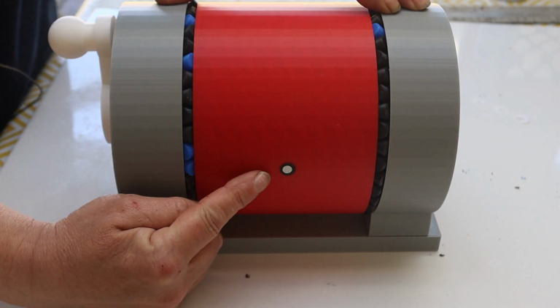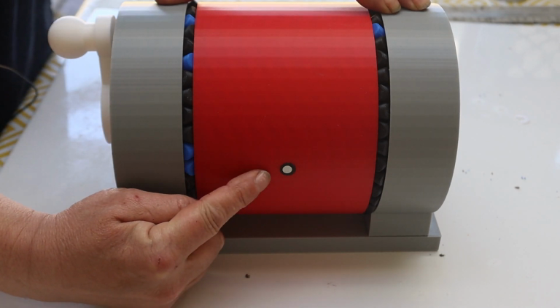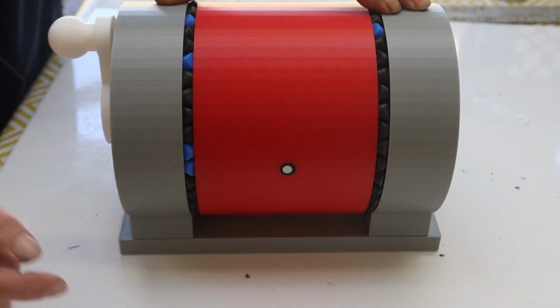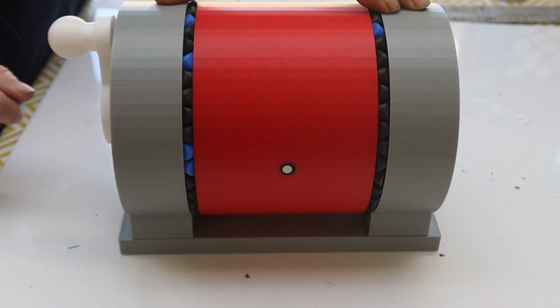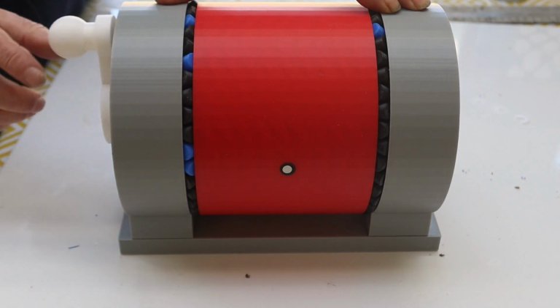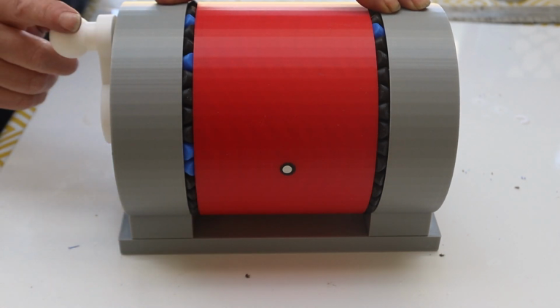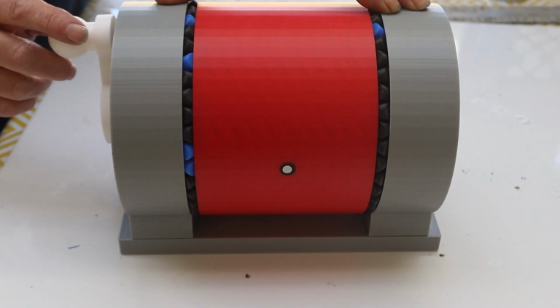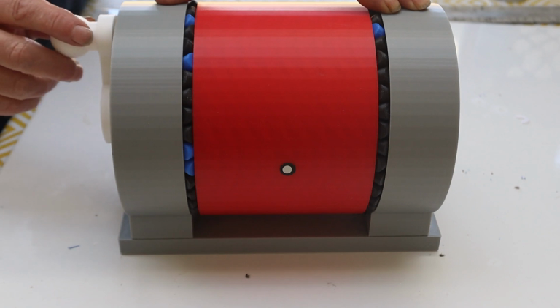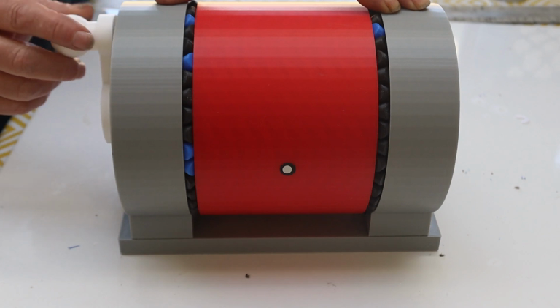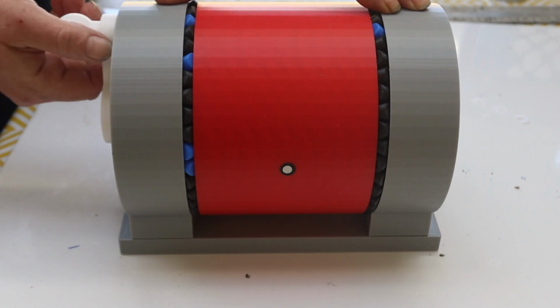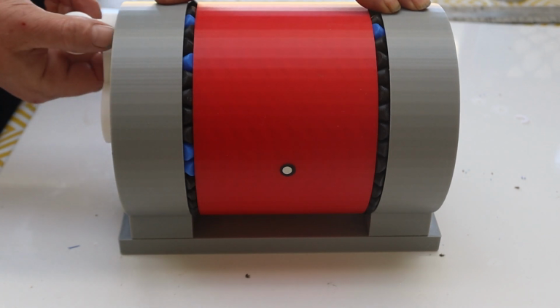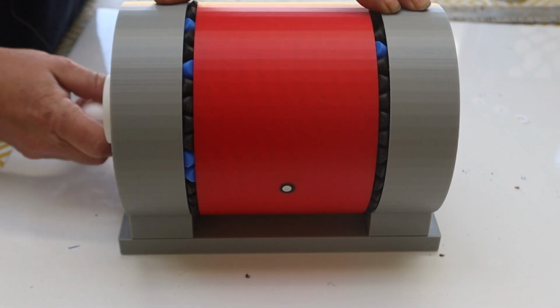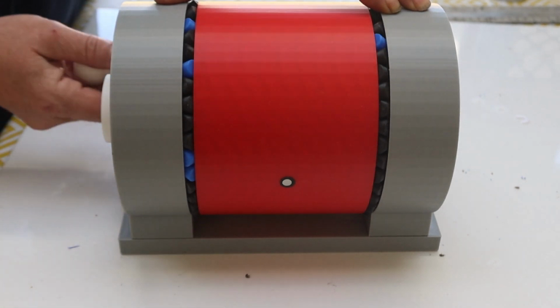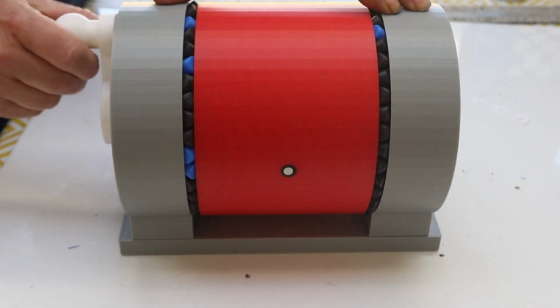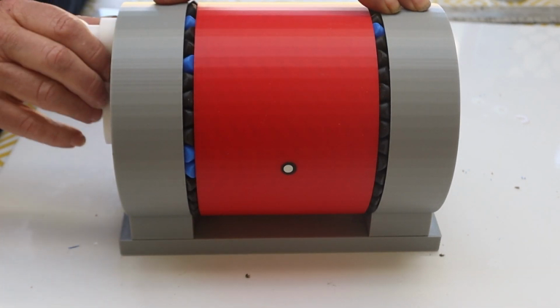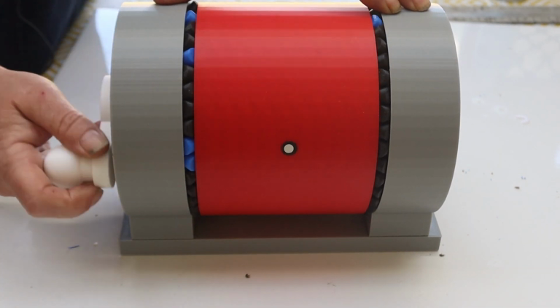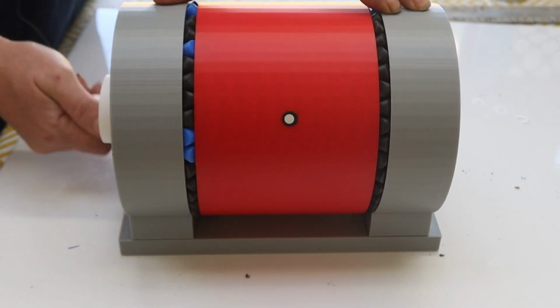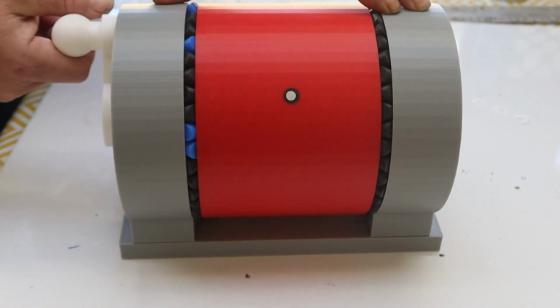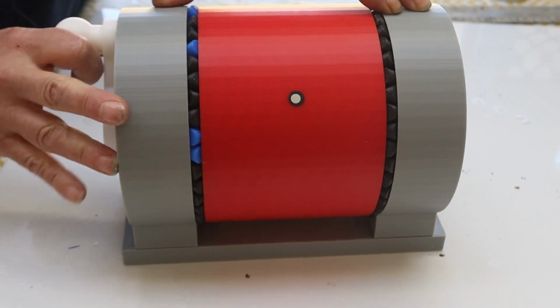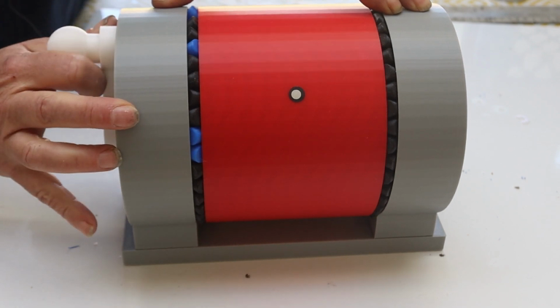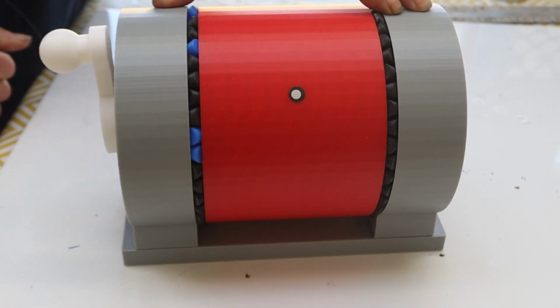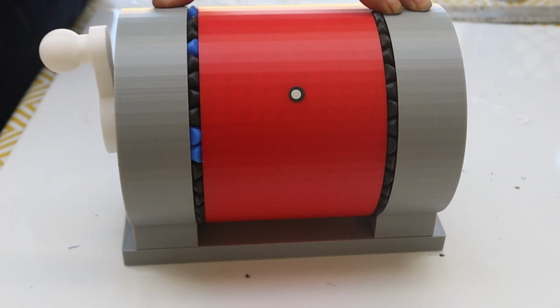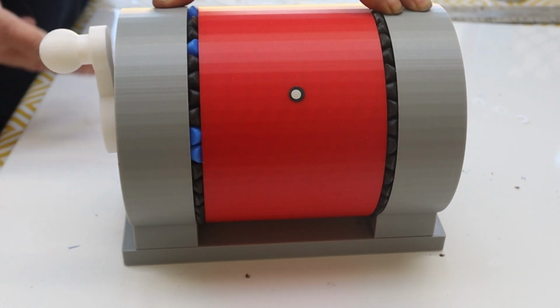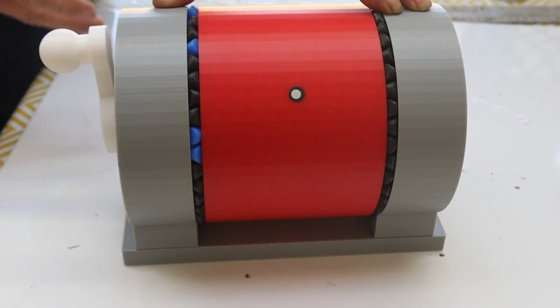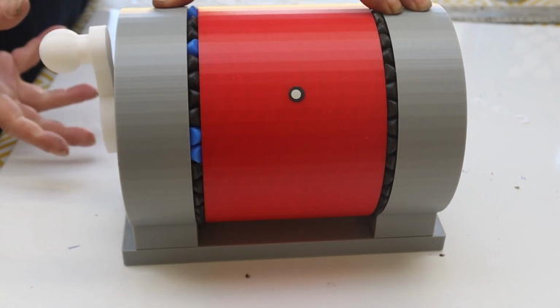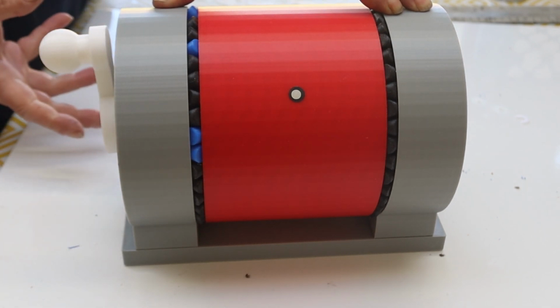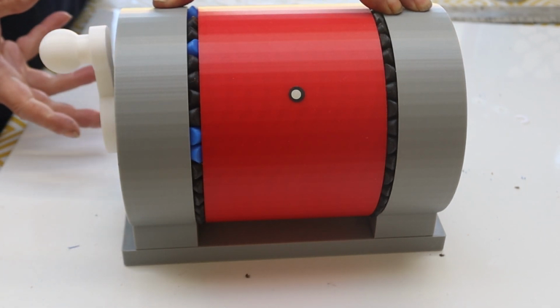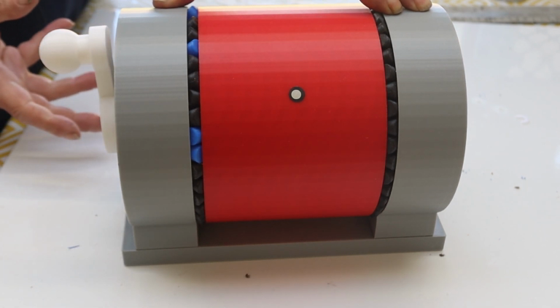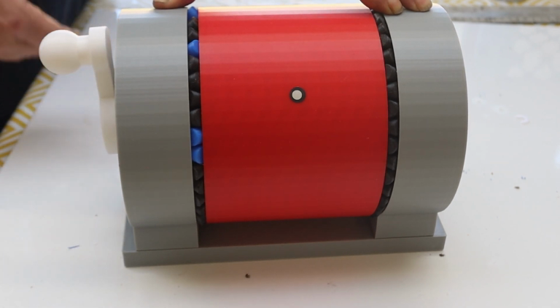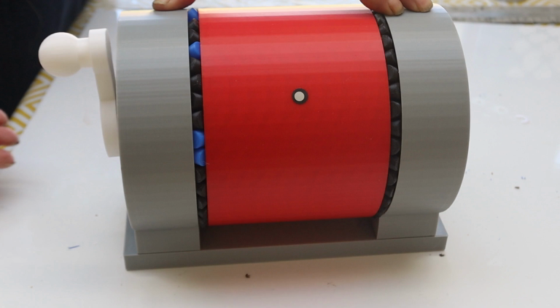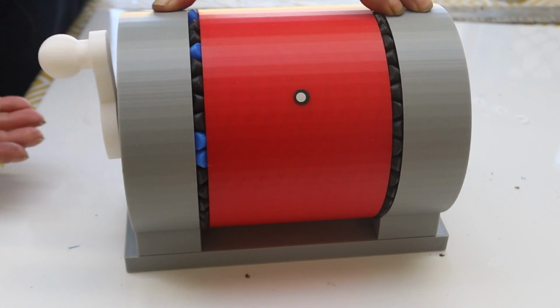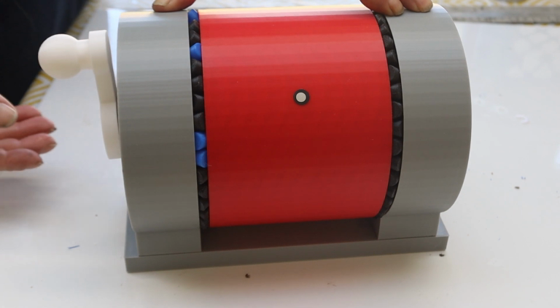Now it's back together, we can give it a turn and see how it does. If we look there, that dot is our marker. Let's give this handle one full turn. And you can see it's much easier to turn it now, which is exactly what we wanted.